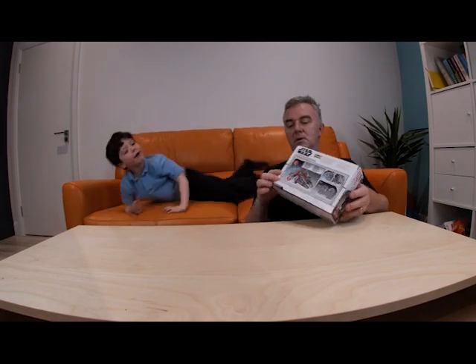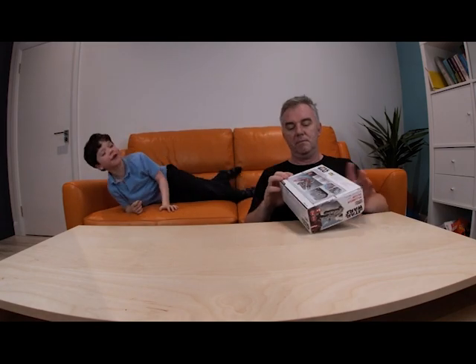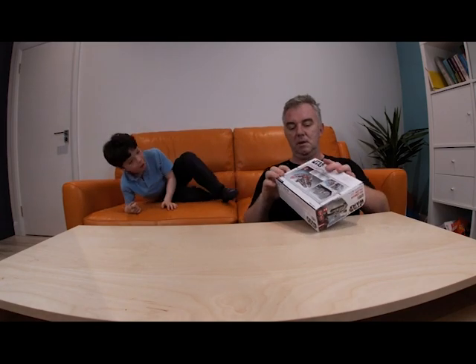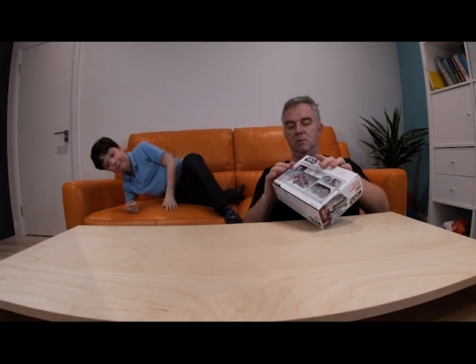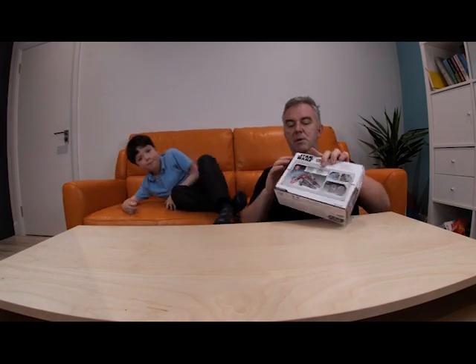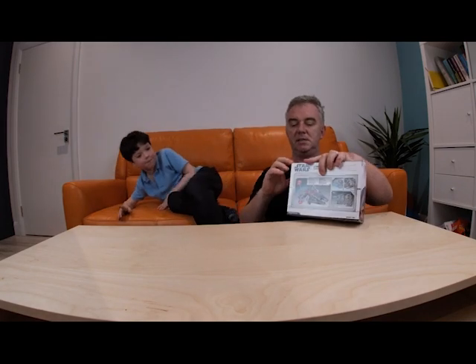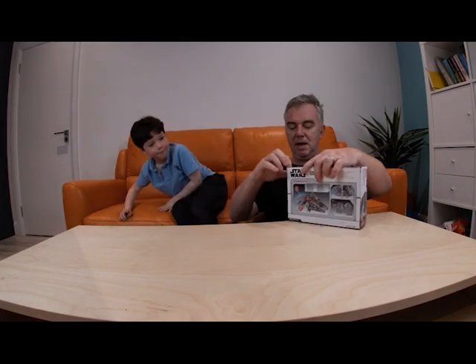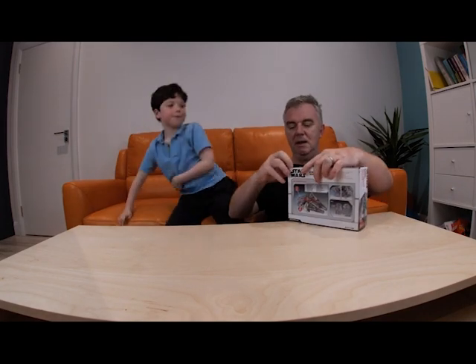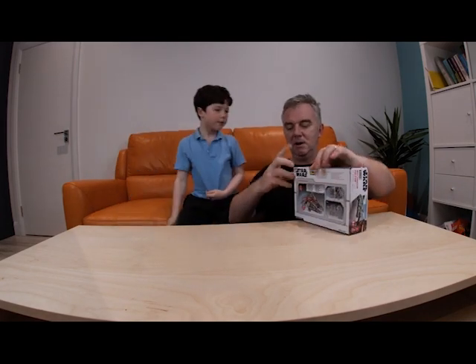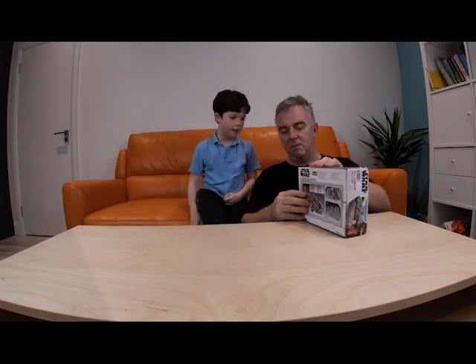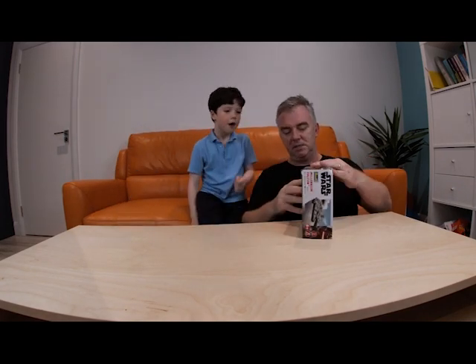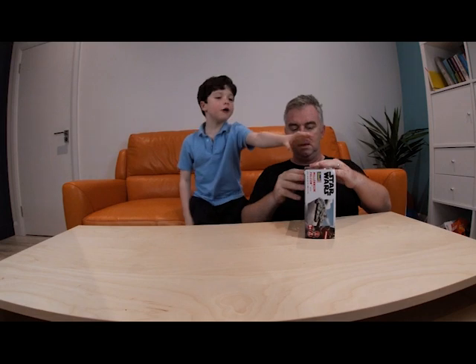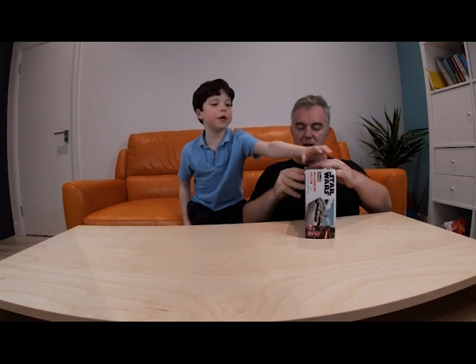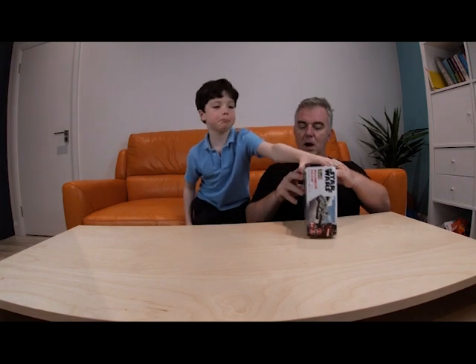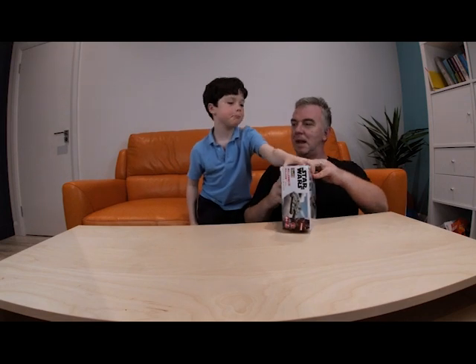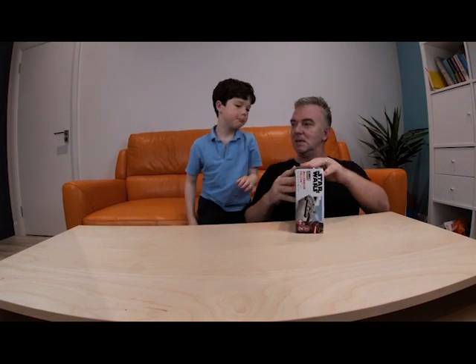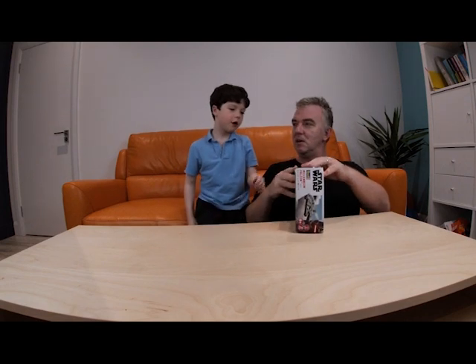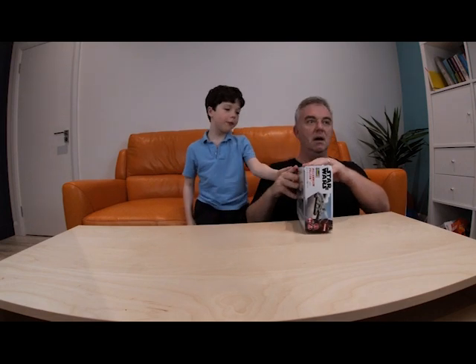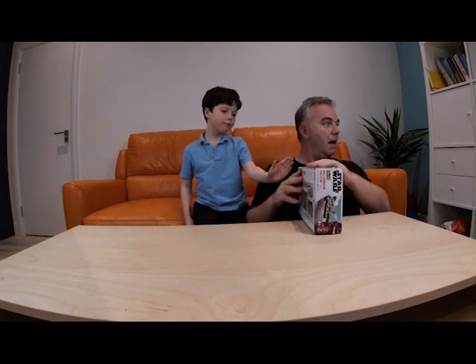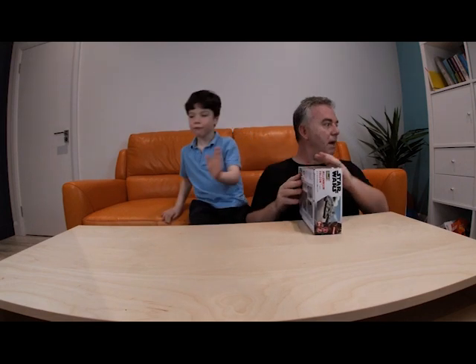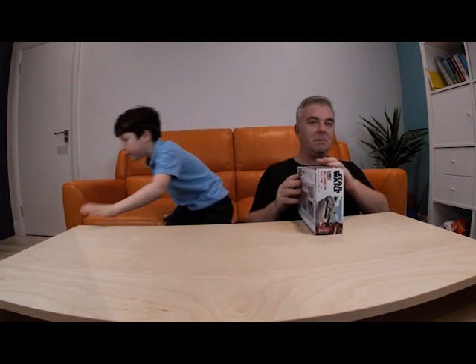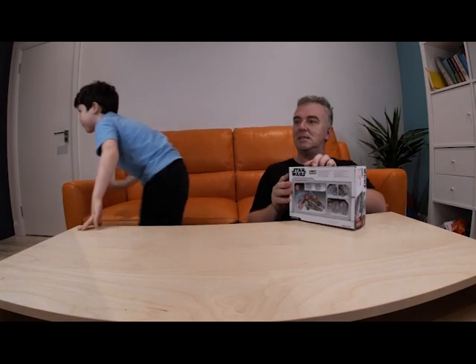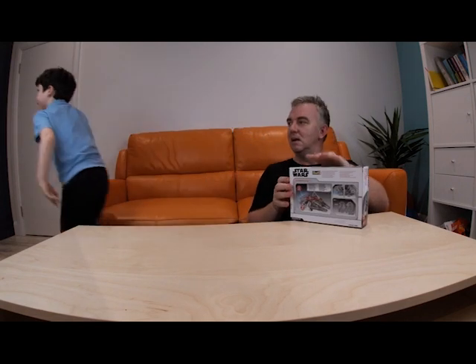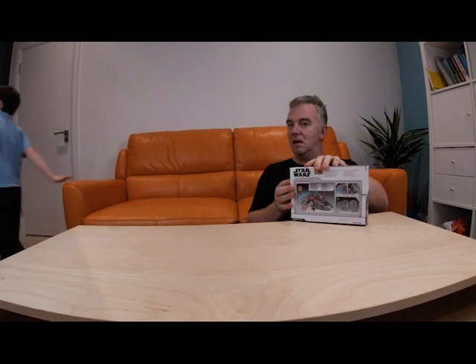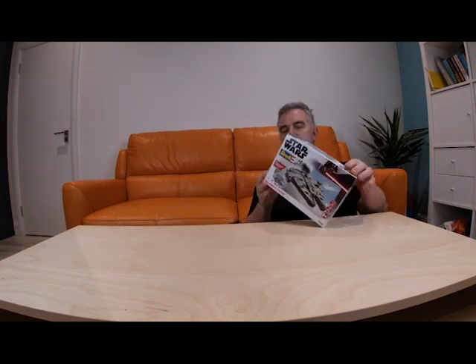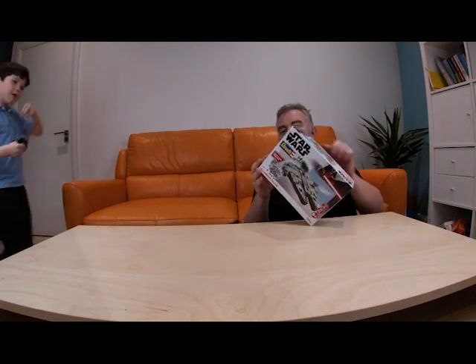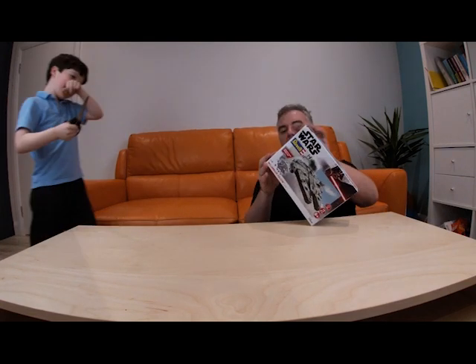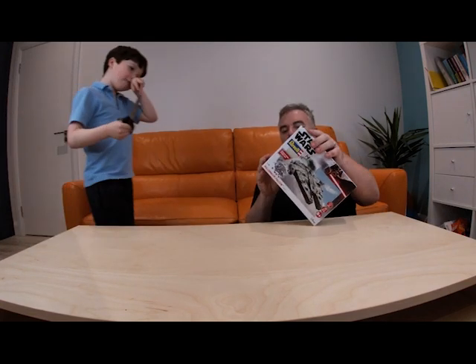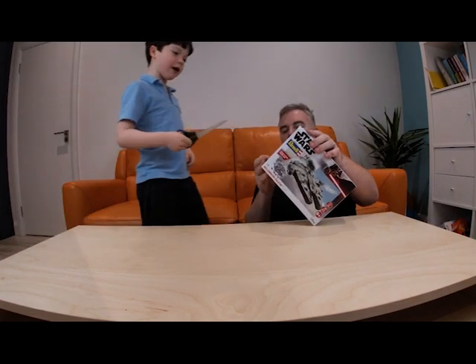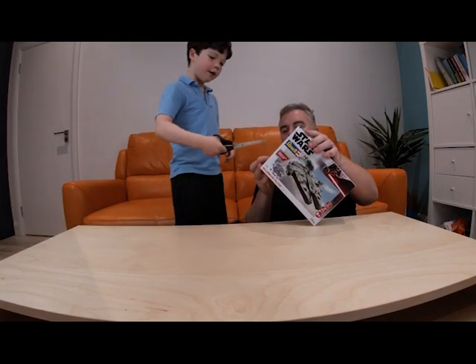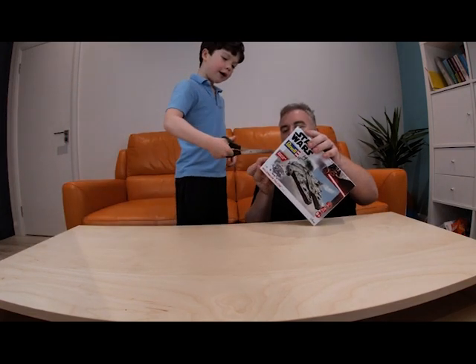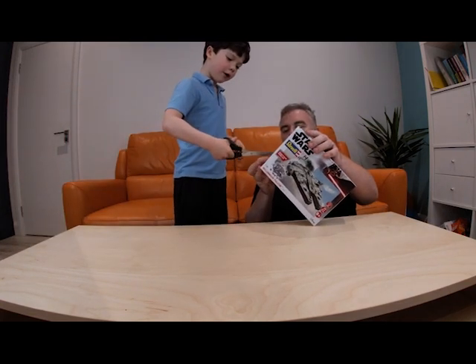So we're going to open this and we're going to find out what's inside. I want to open it. I need some clackers — can you go and get some clackers? I'll be careful because I've got the one.